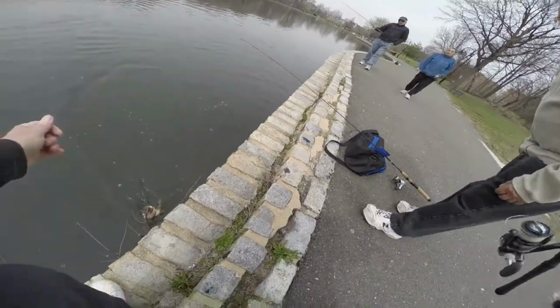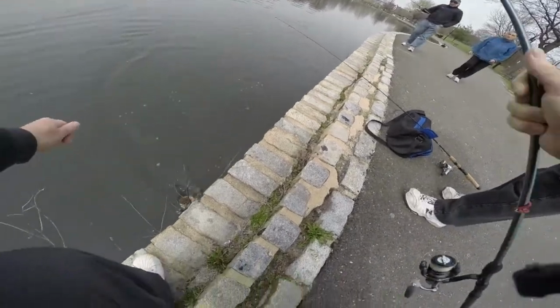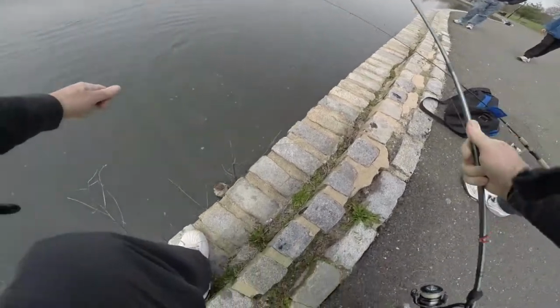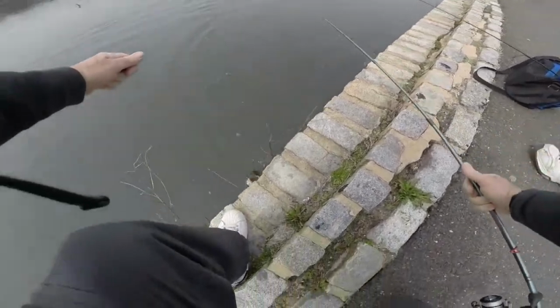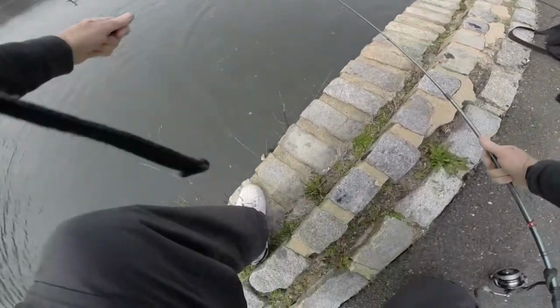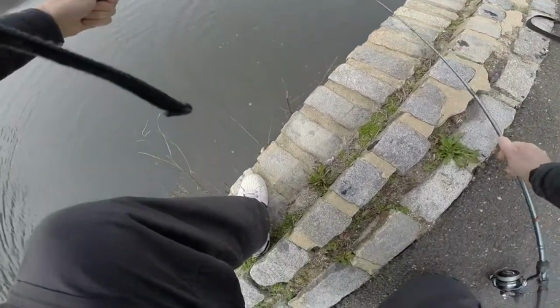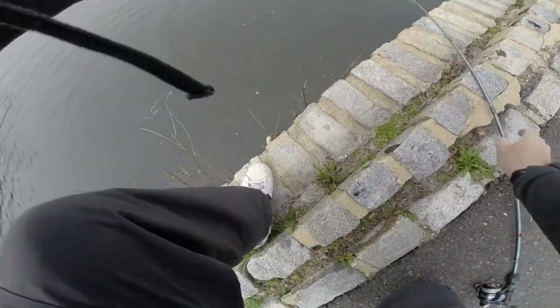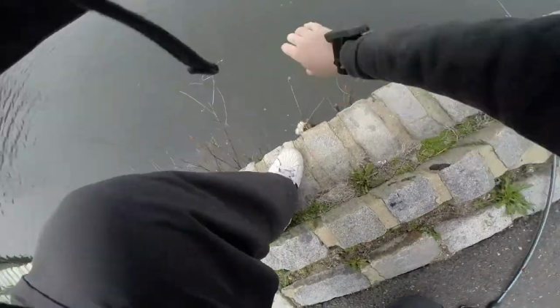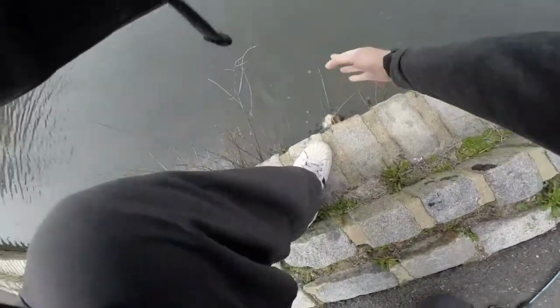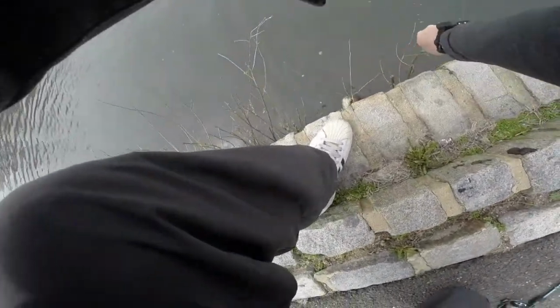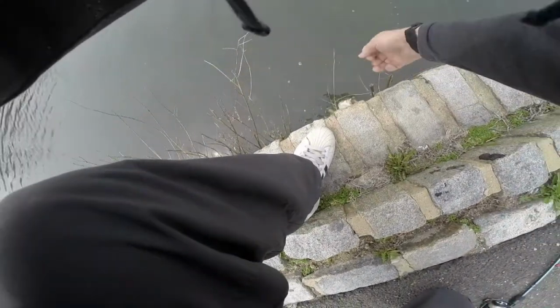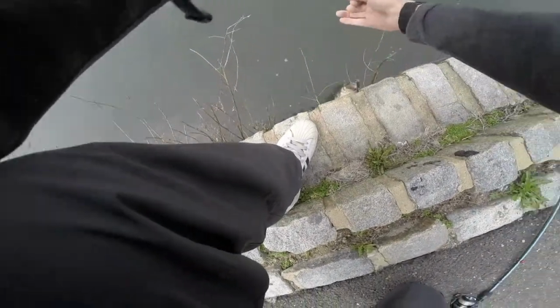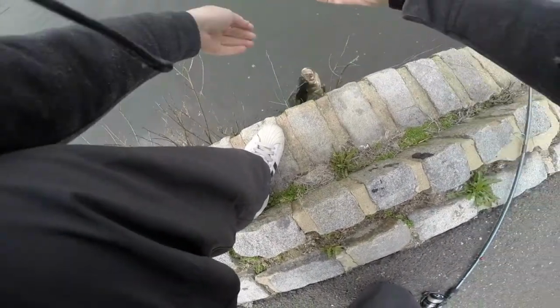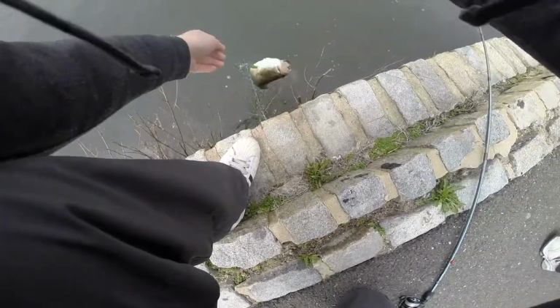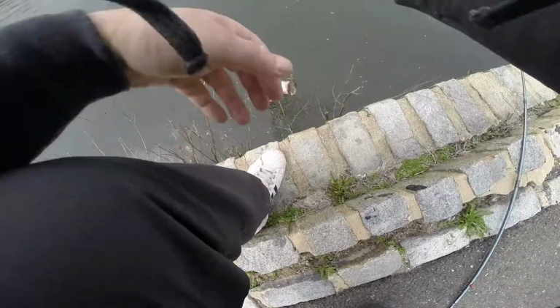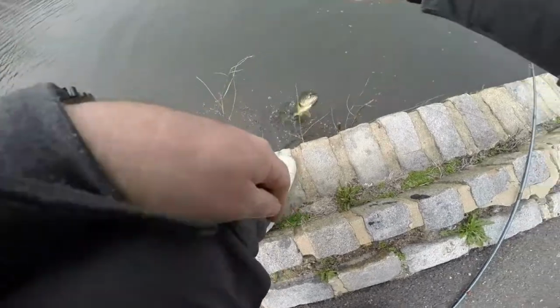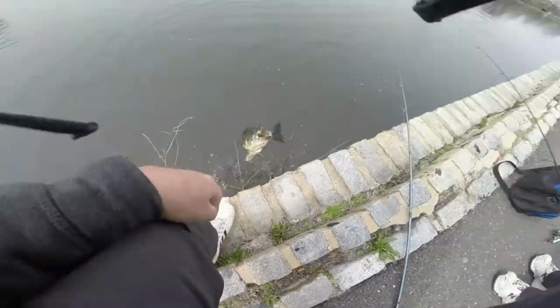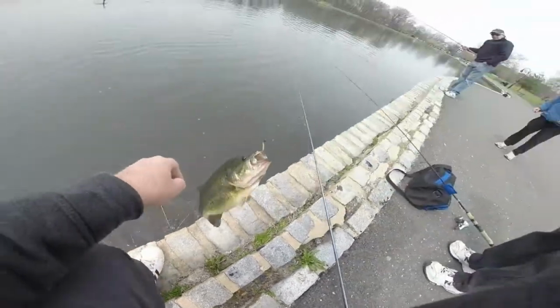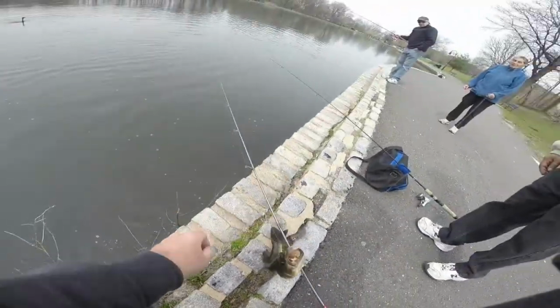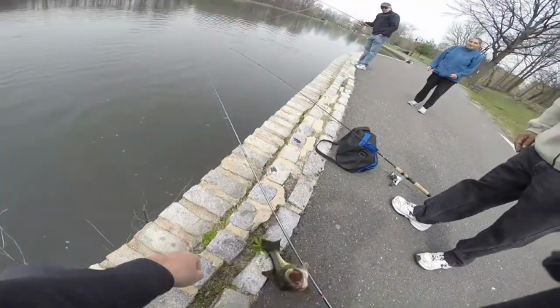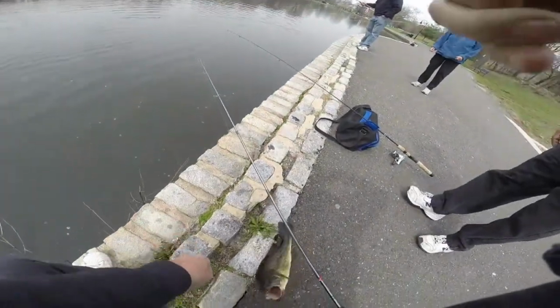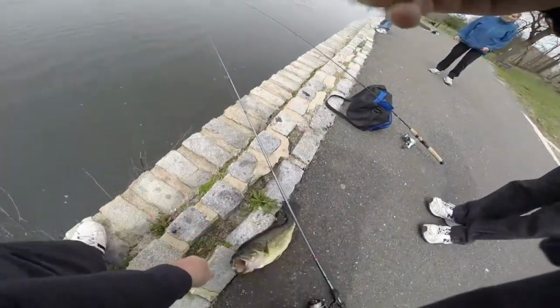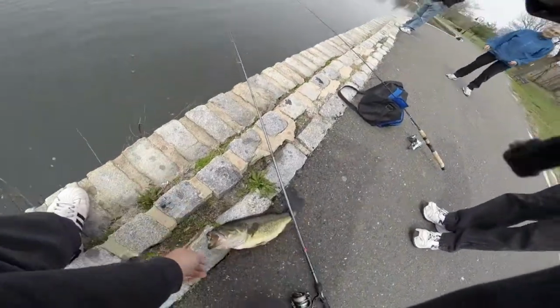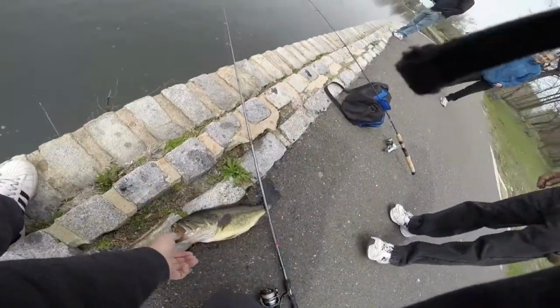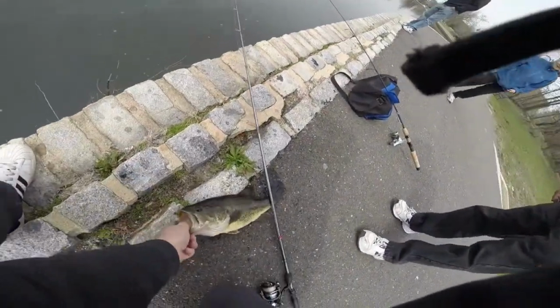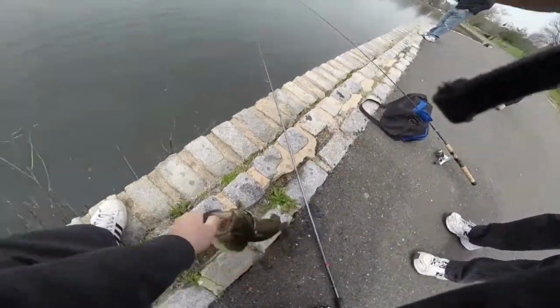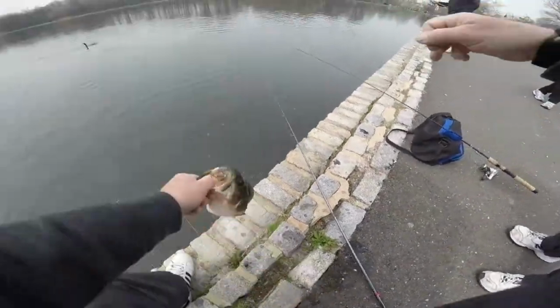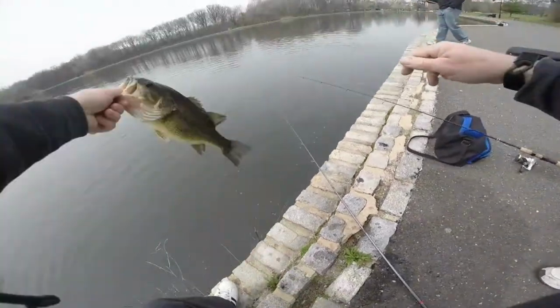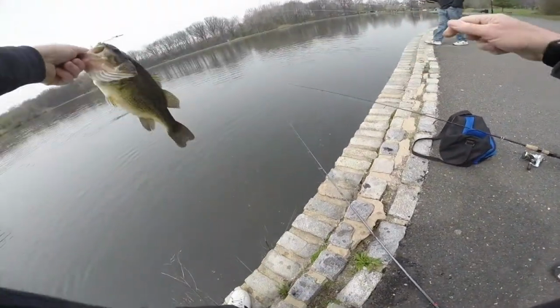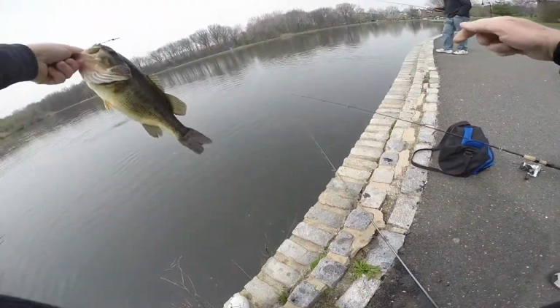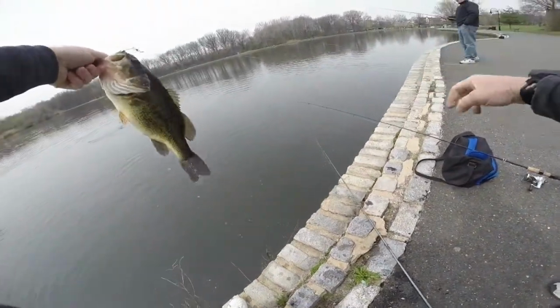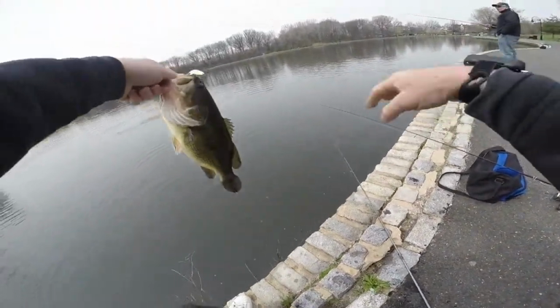Nice. It's gorgeous. Yep, this is a largey. Big mouth bass. That's a largemouth bass.